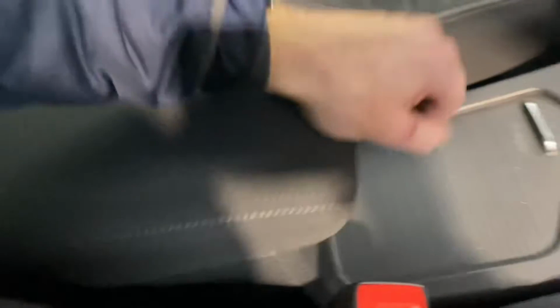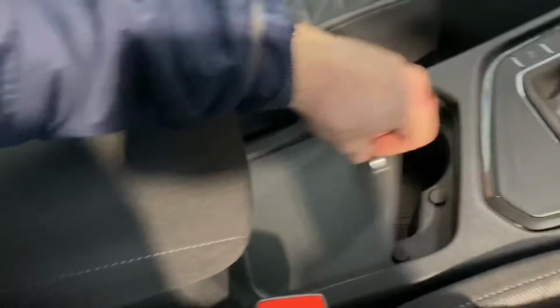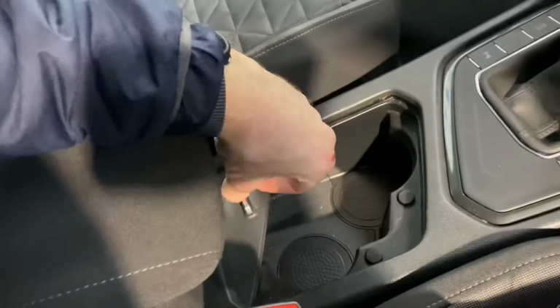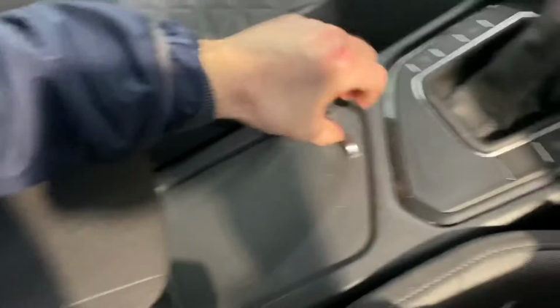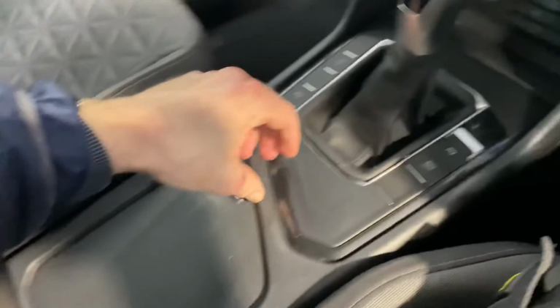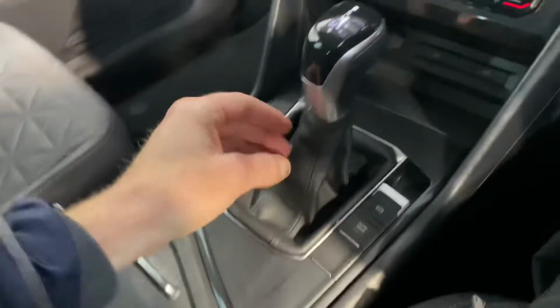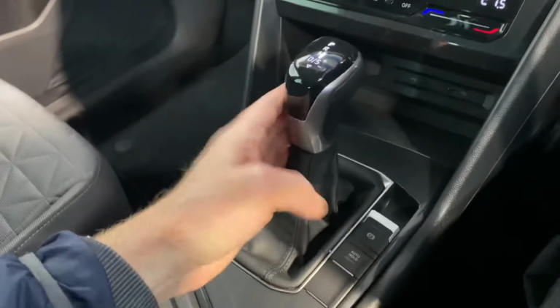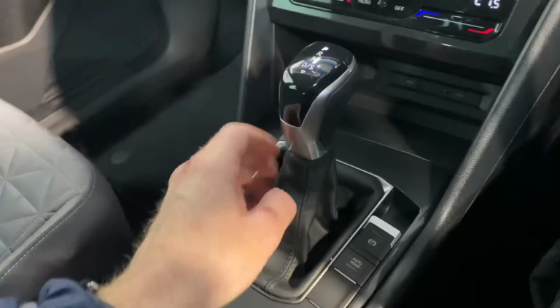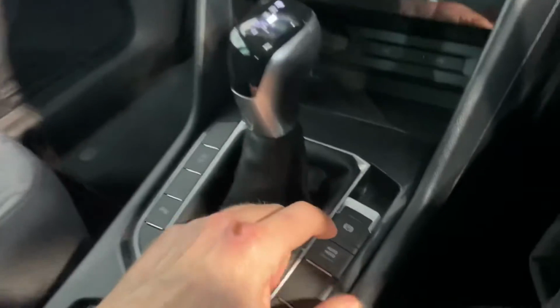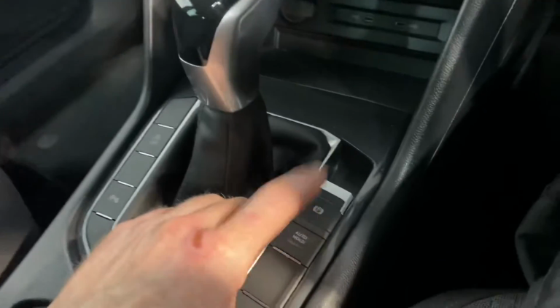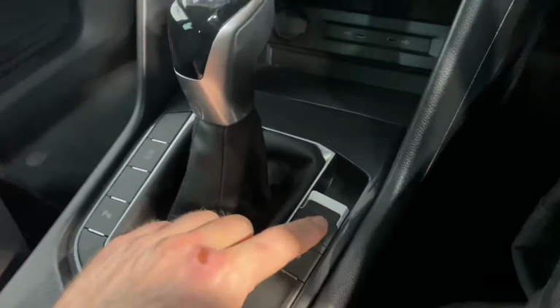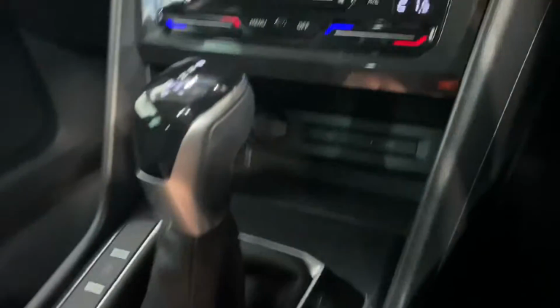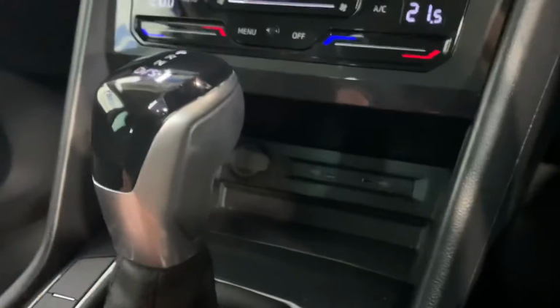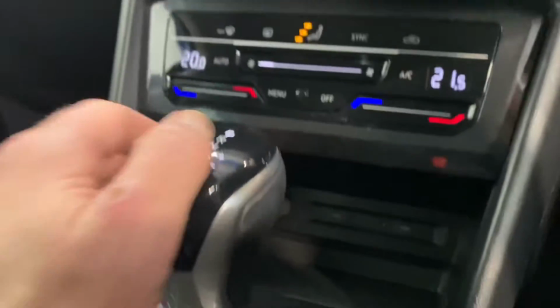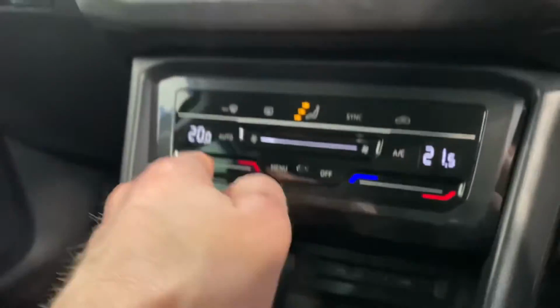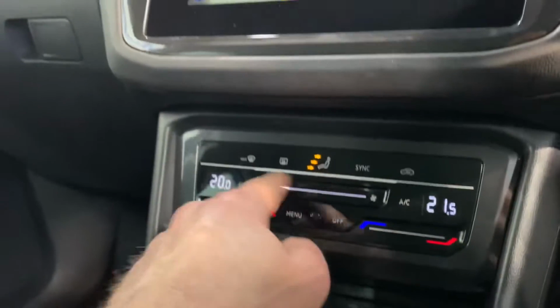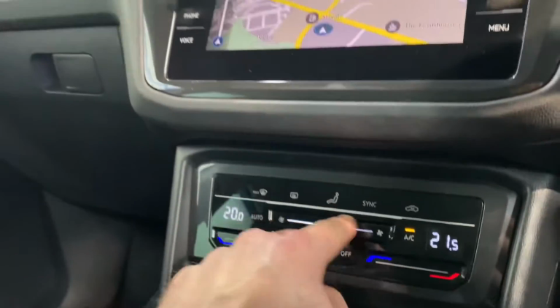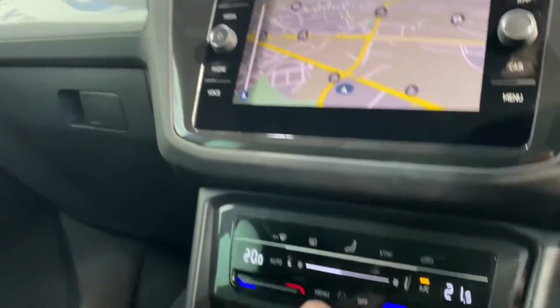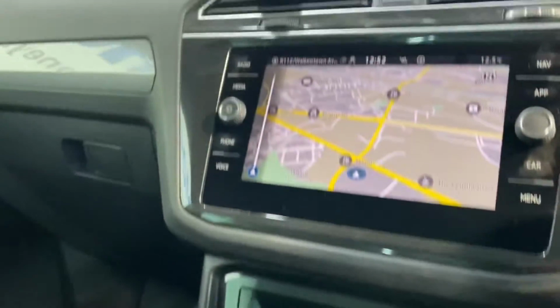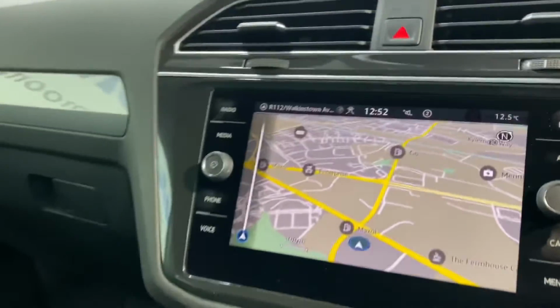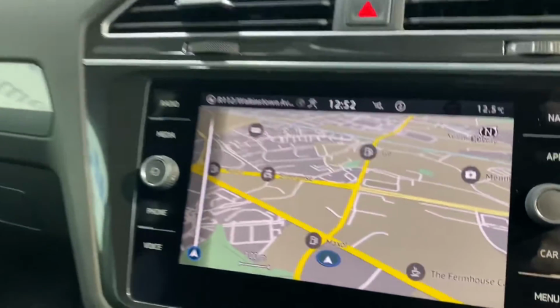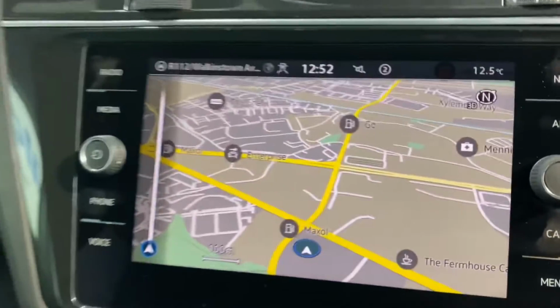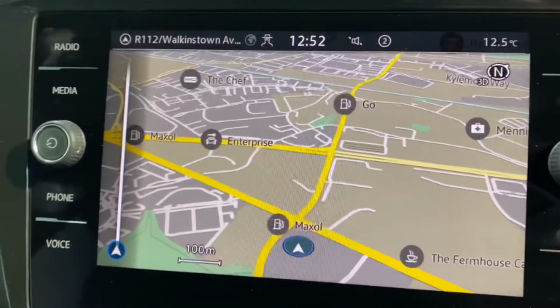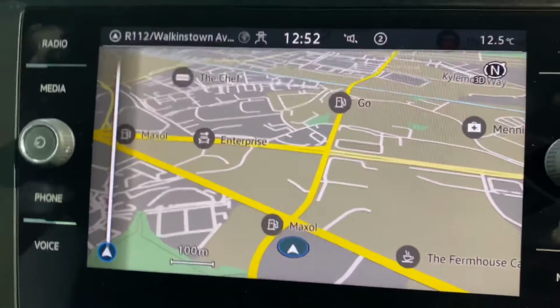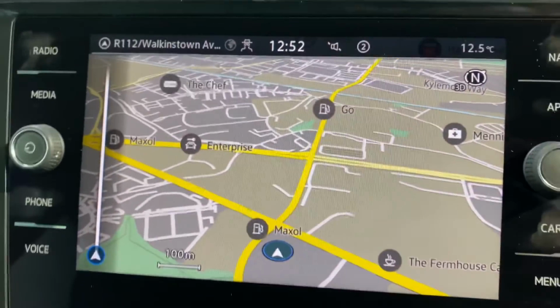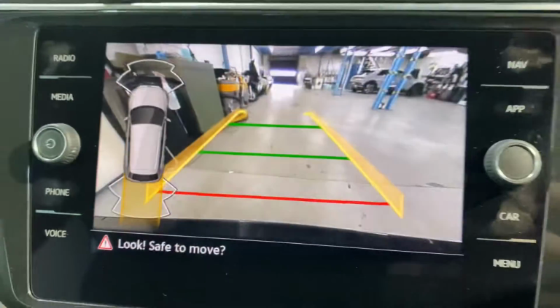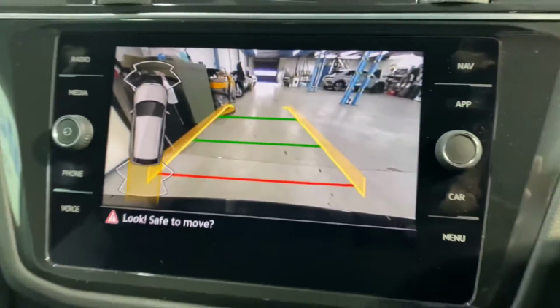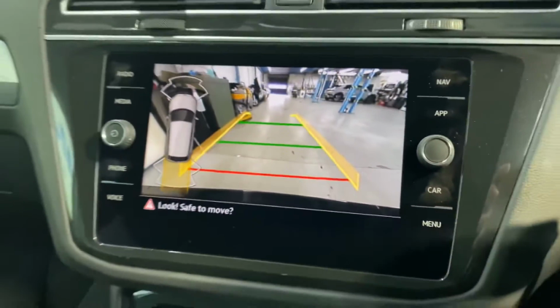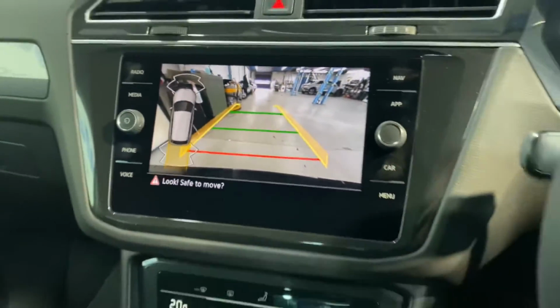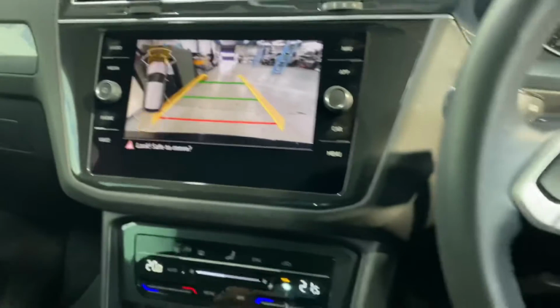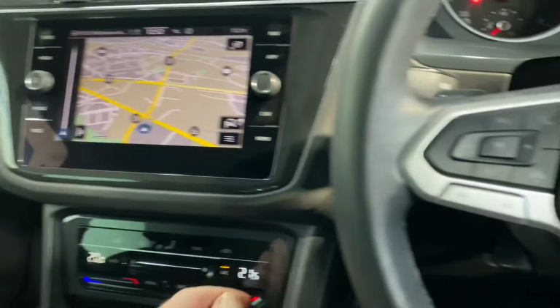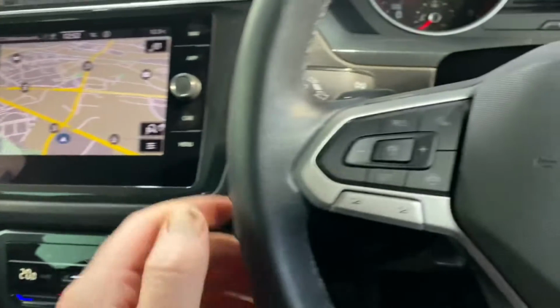It has all your usual storage space and cup holders, electronic handbrake, USB and charging points, and dual climate control with aircon. Sat nav is there with your reverse parking camera and sensor guides front and rear.